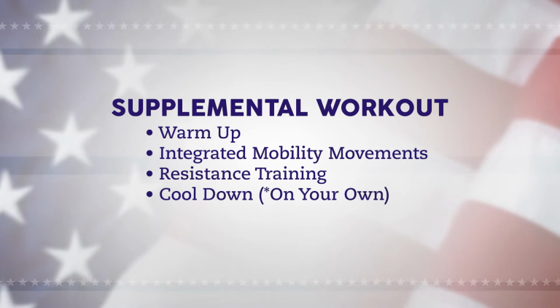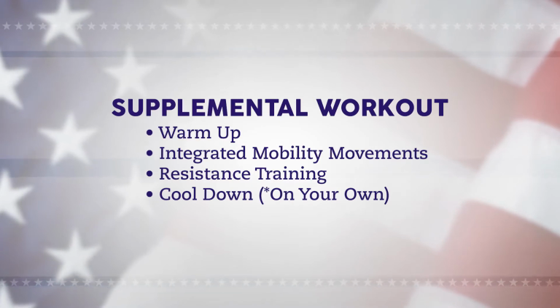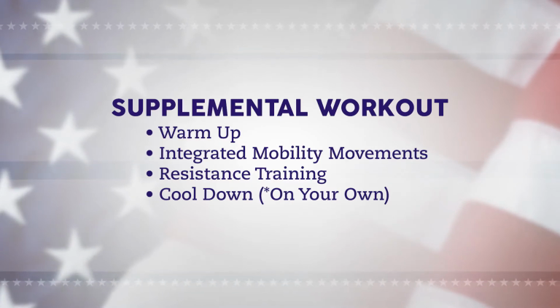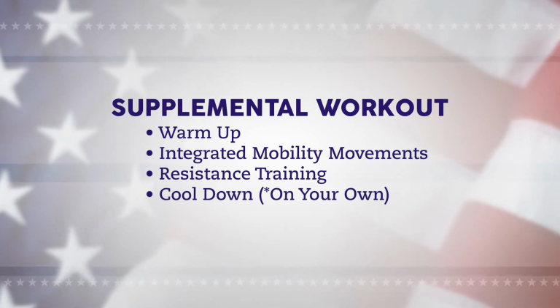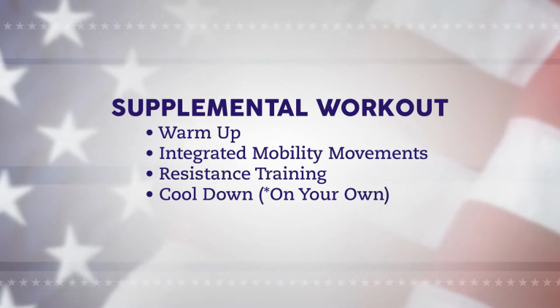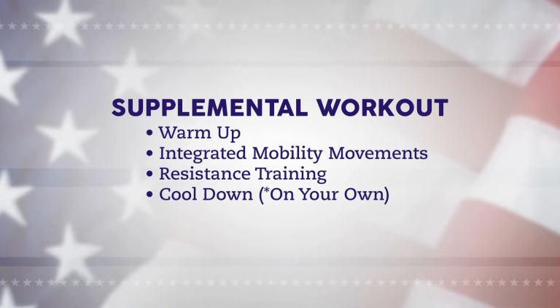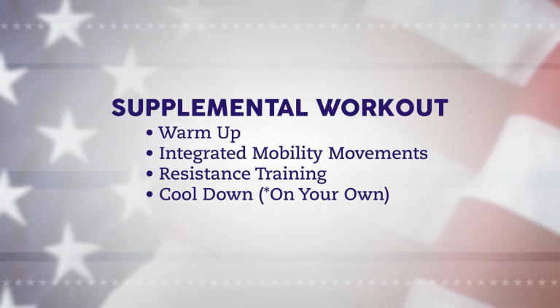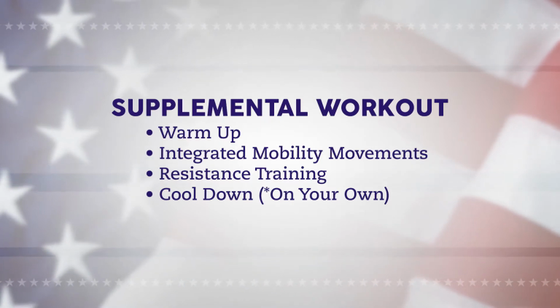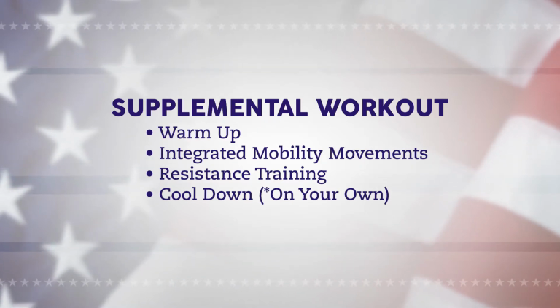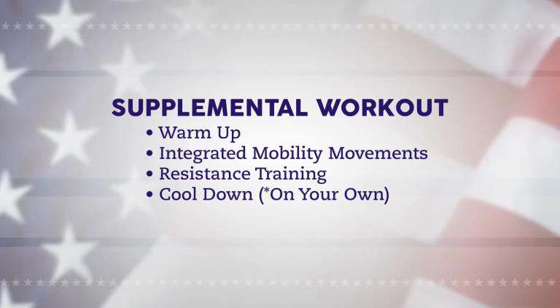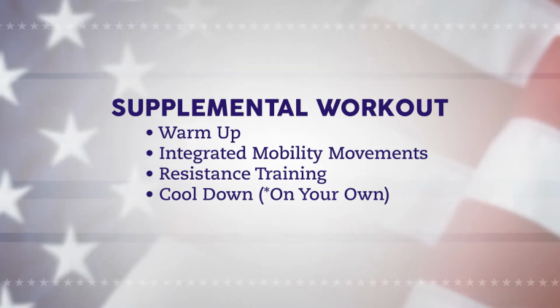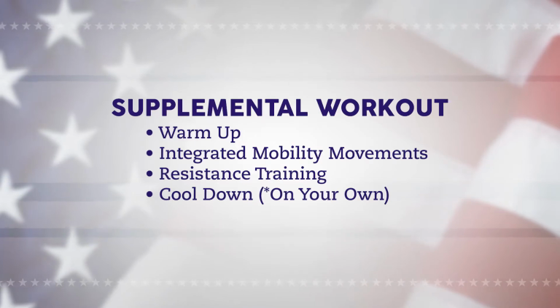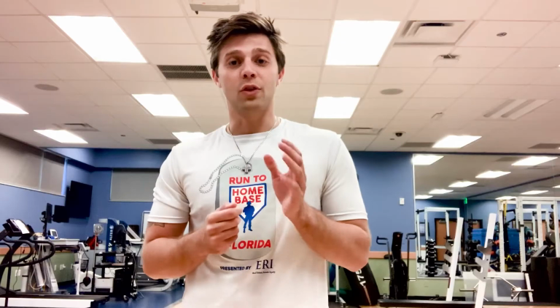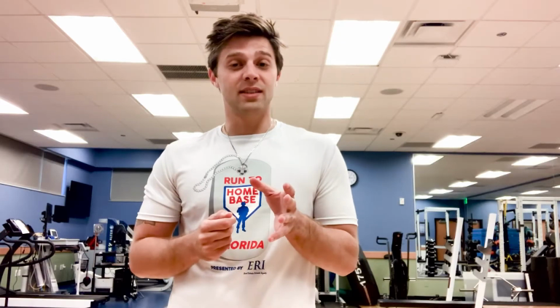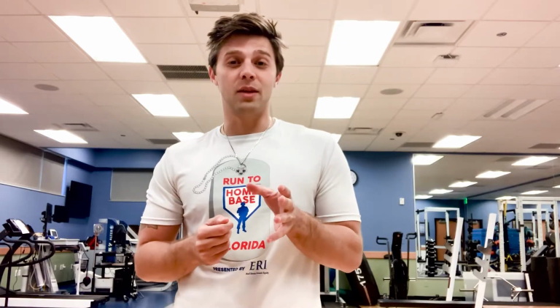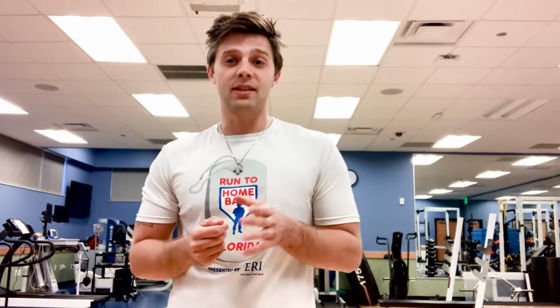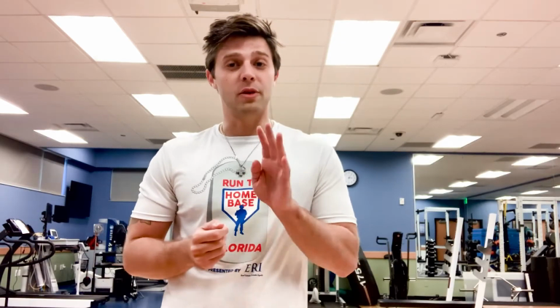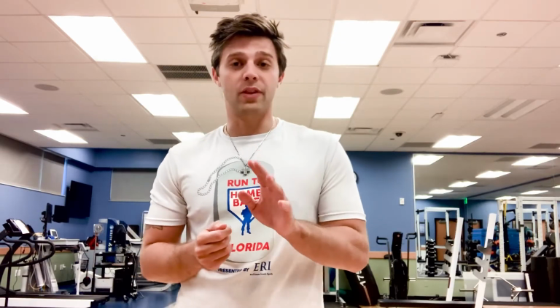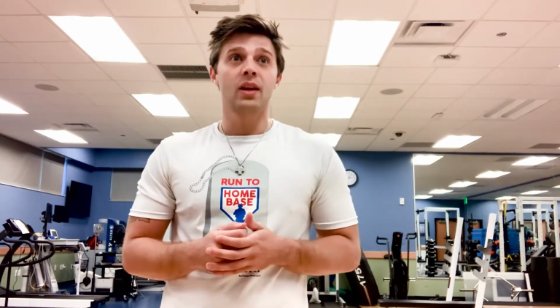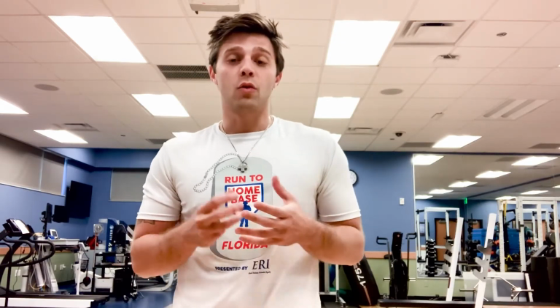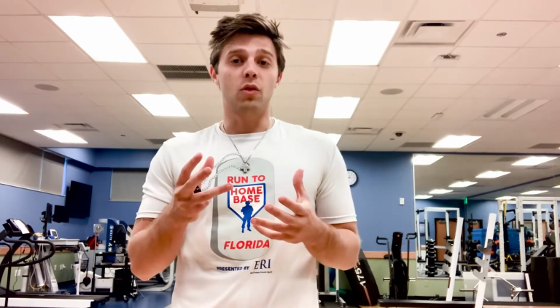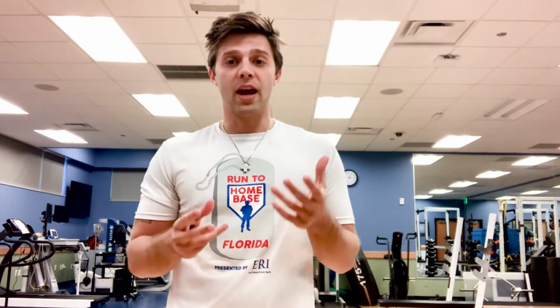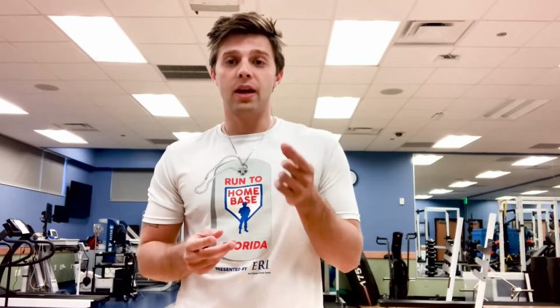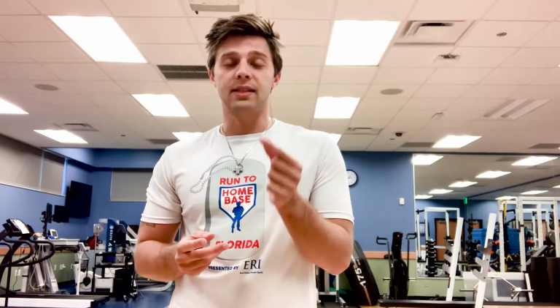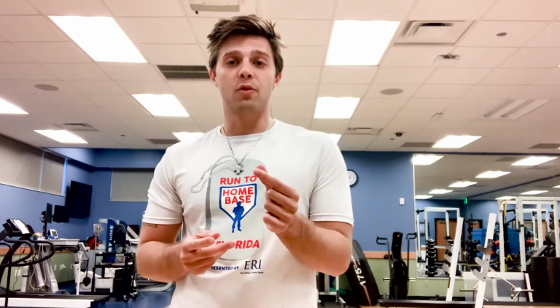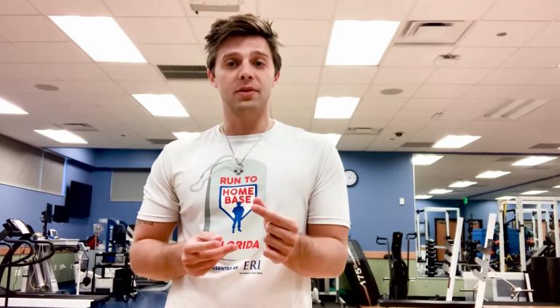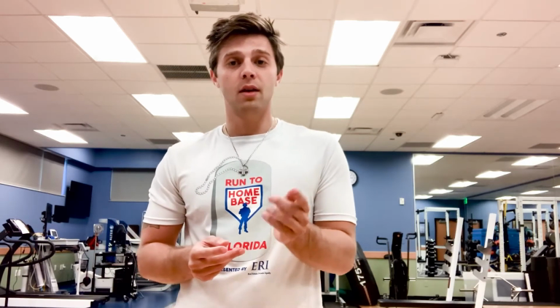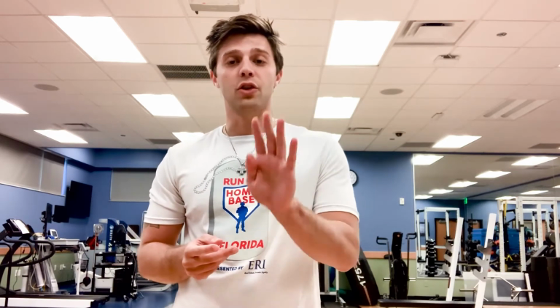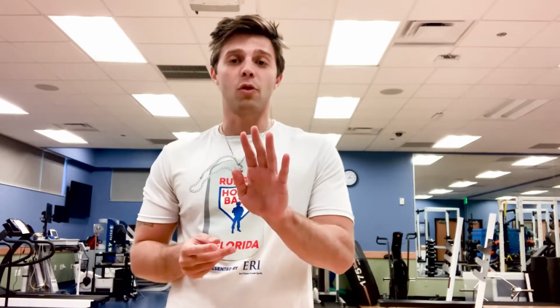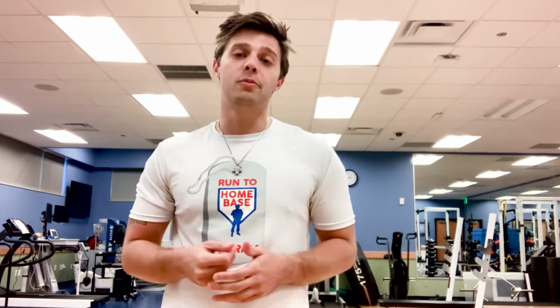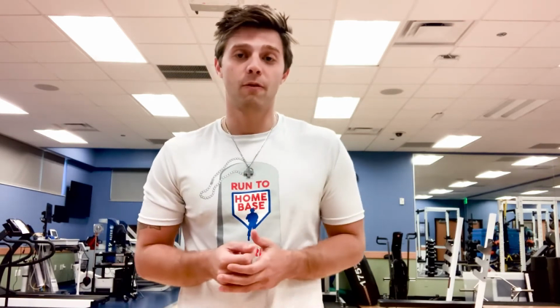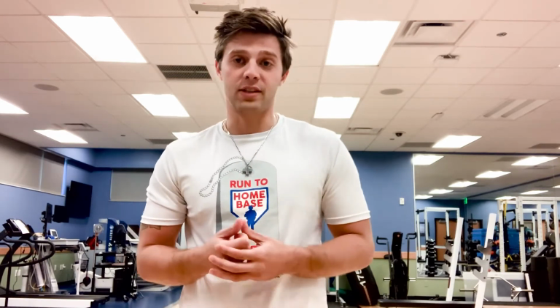Those cool-downs are just going to consist of five to ten minutes of a walk, jog, or run, whatever you need. For the resistance training movements, there are going to be four of them. They will each have a set number of reps, and you're going to perform each movement for four sets.